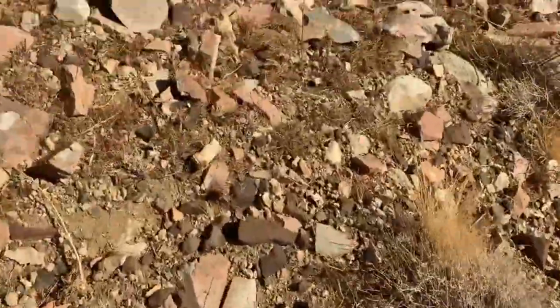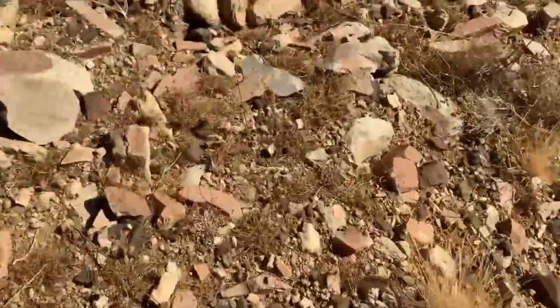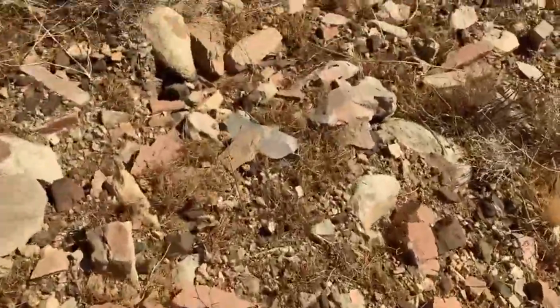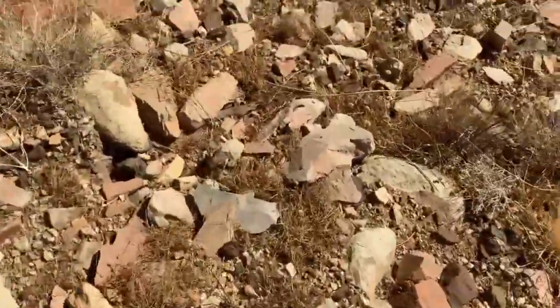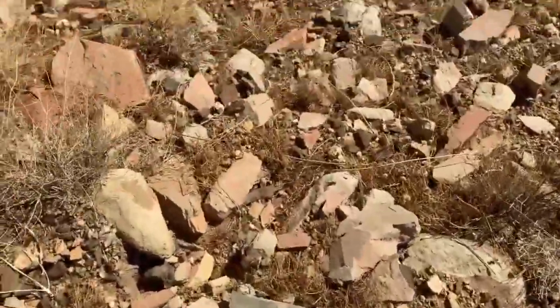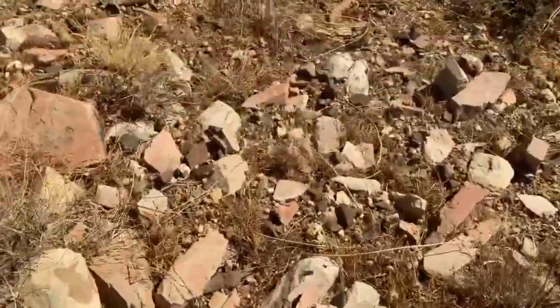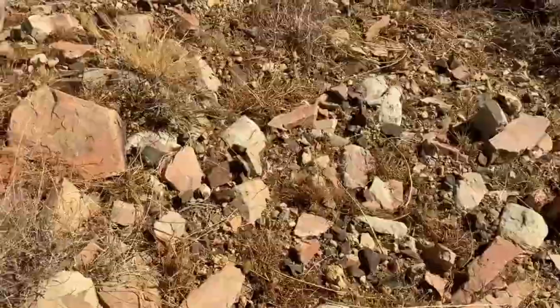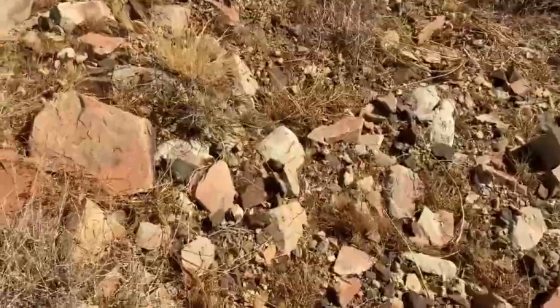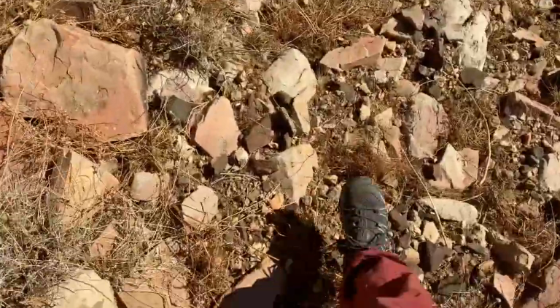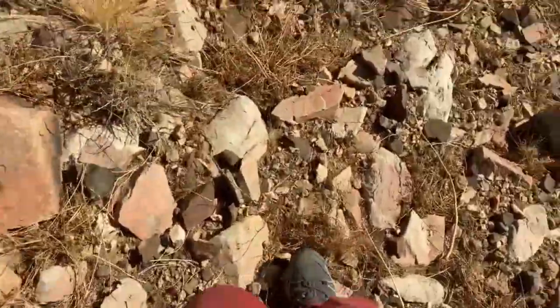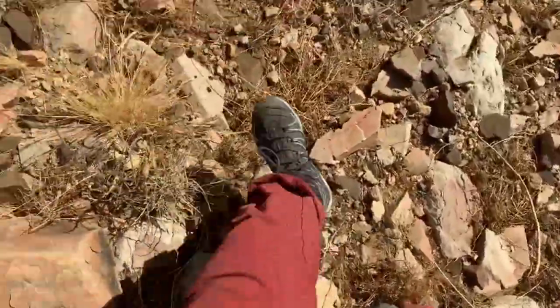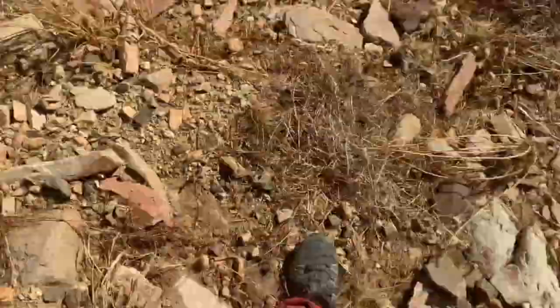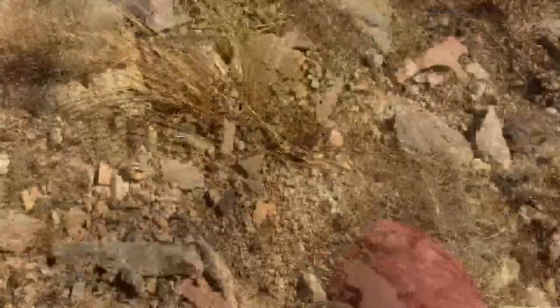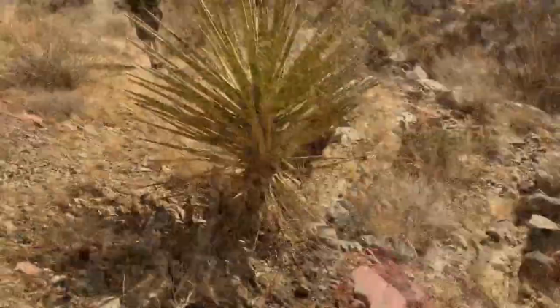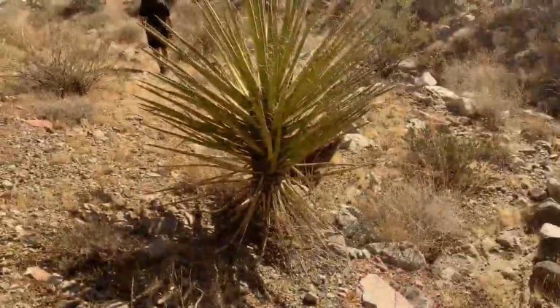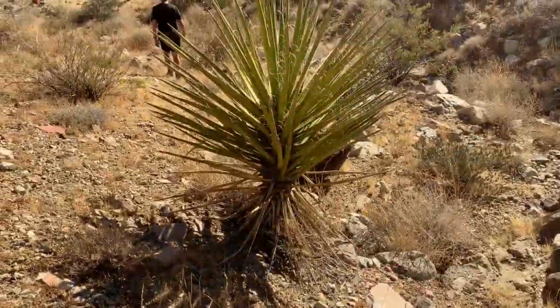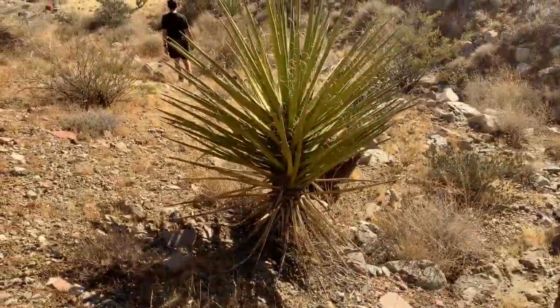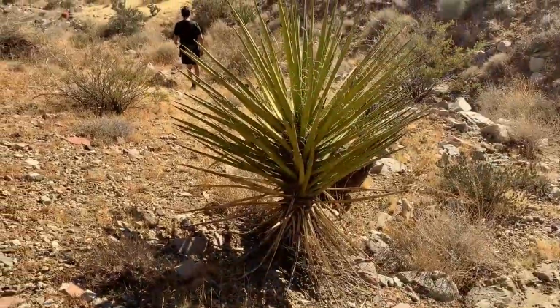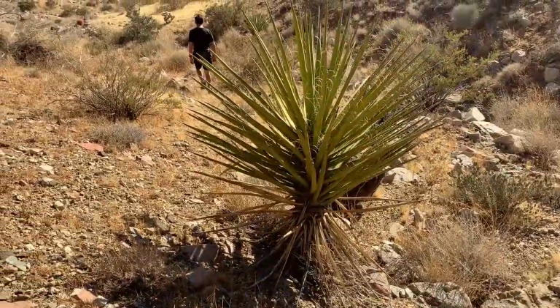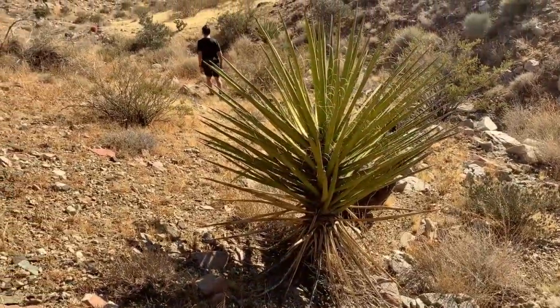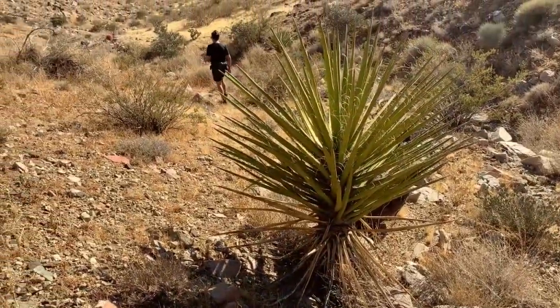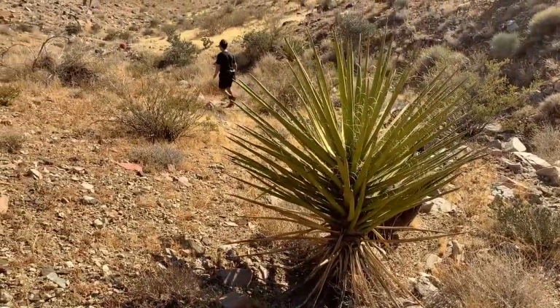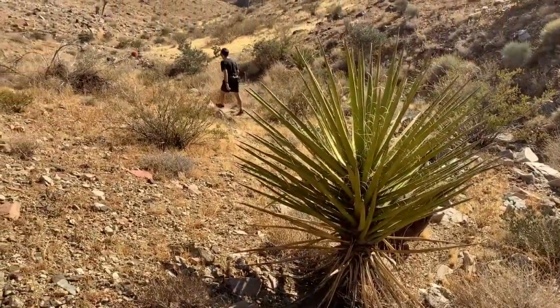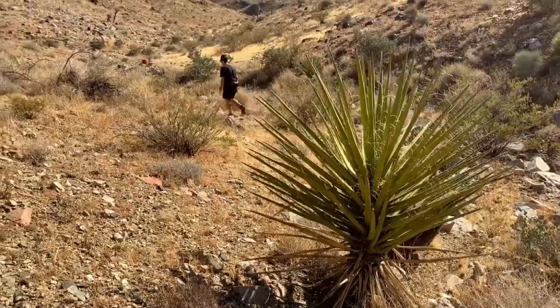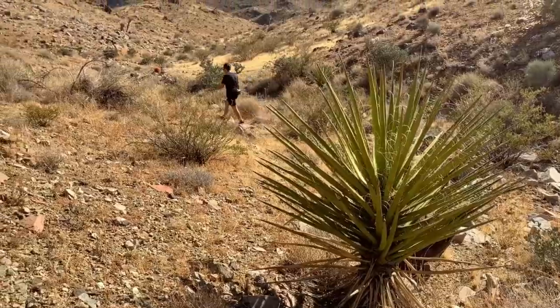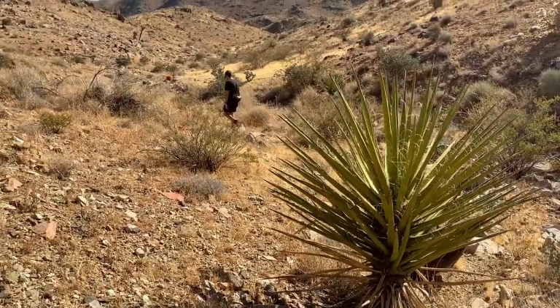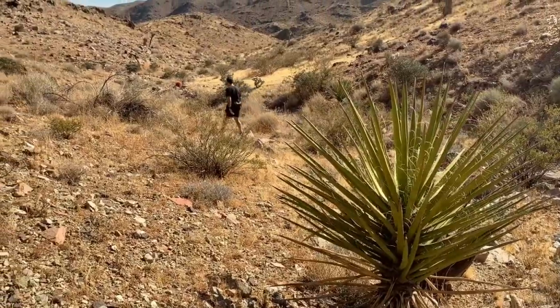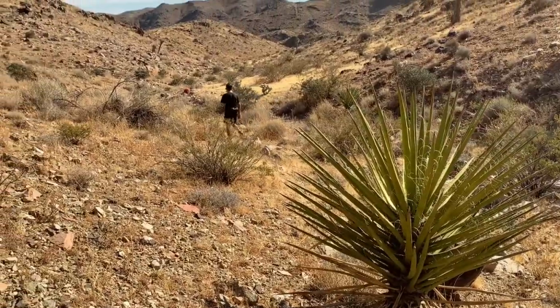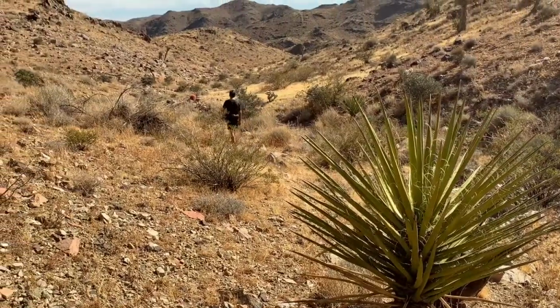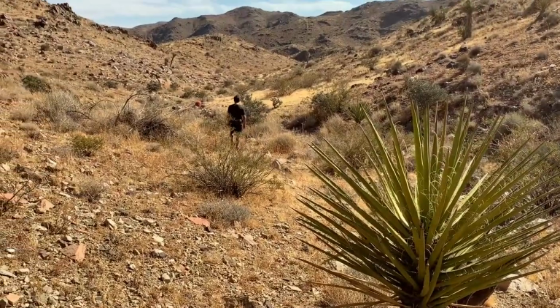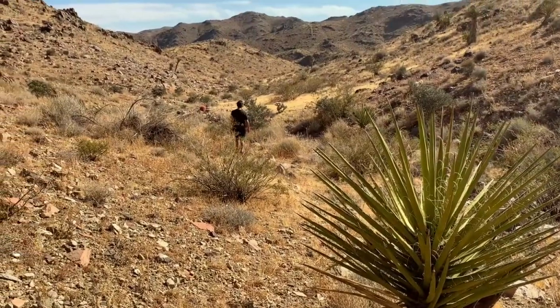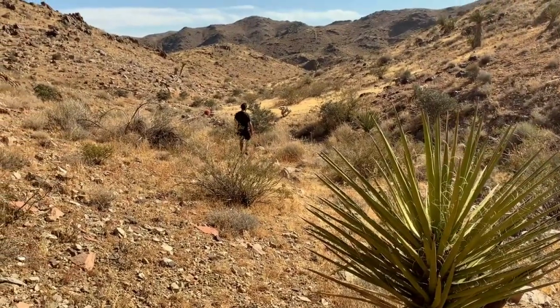Once we were up — which isn't hard because the sun heats up the tent so quickly that by 7:30 you are automatically awake — we set forth on a hike to explore an area we've been wanting to check out for a while.